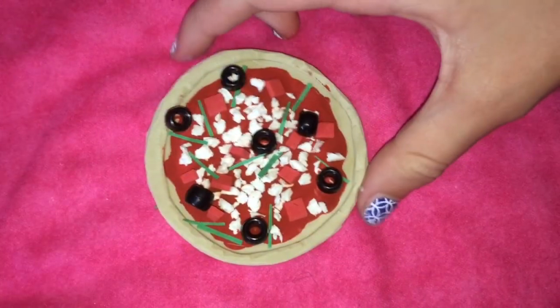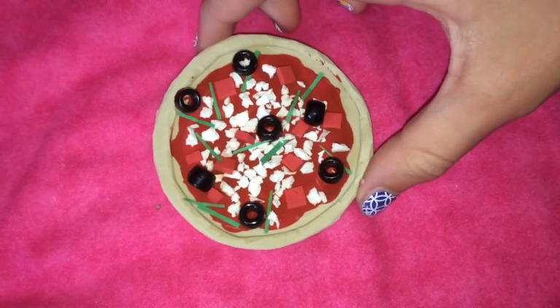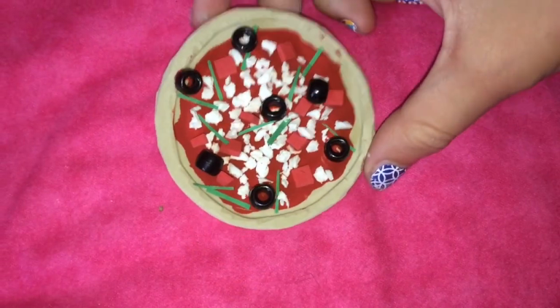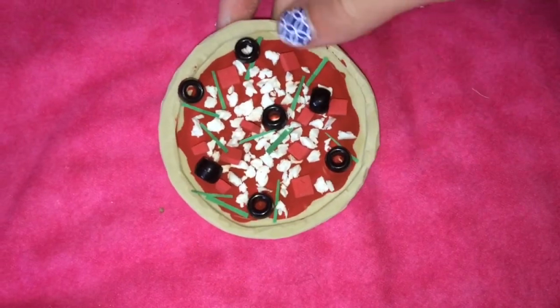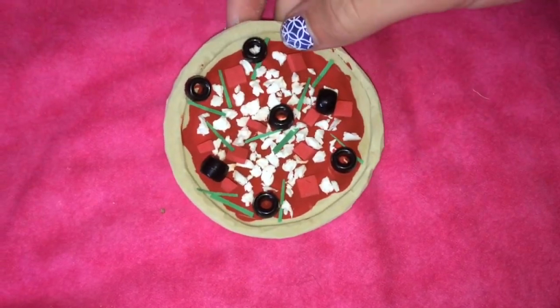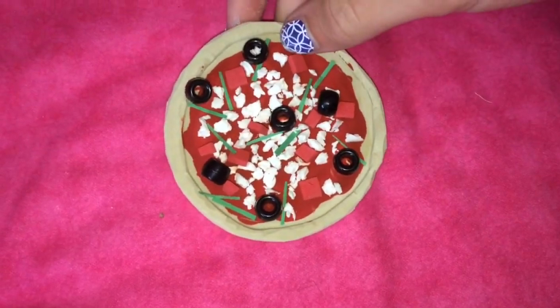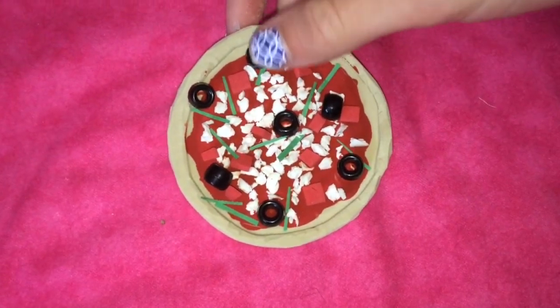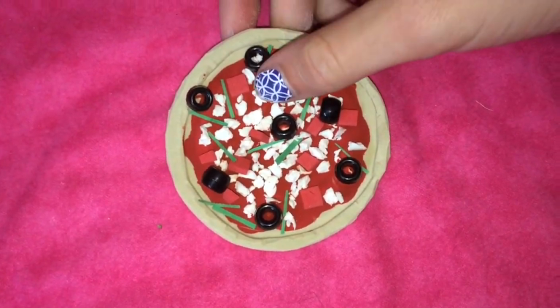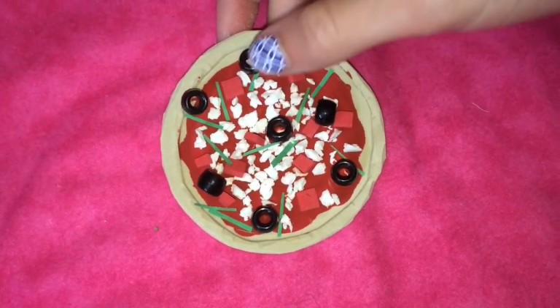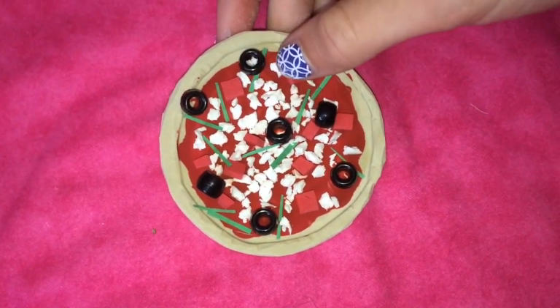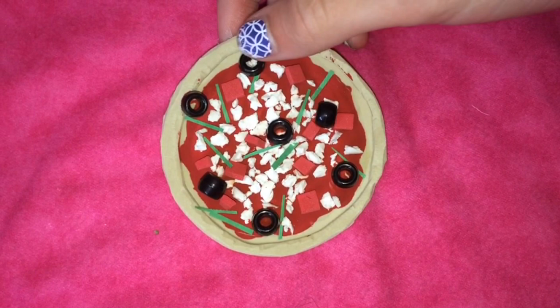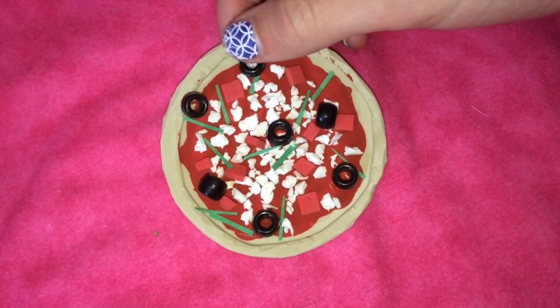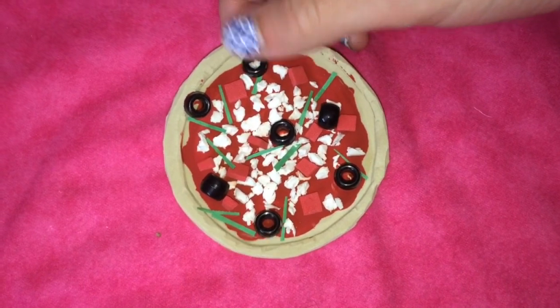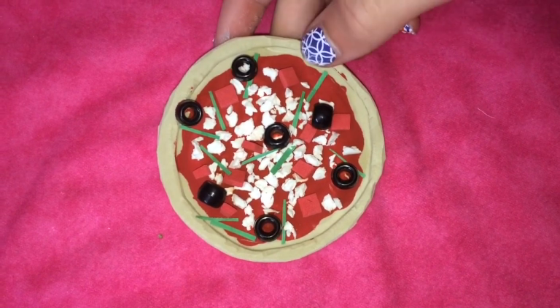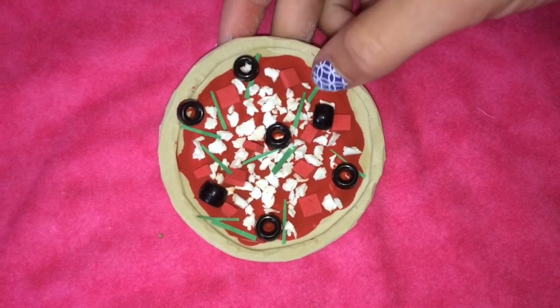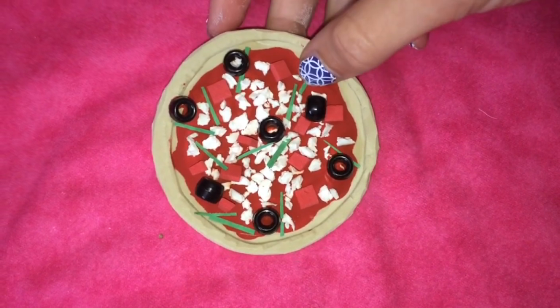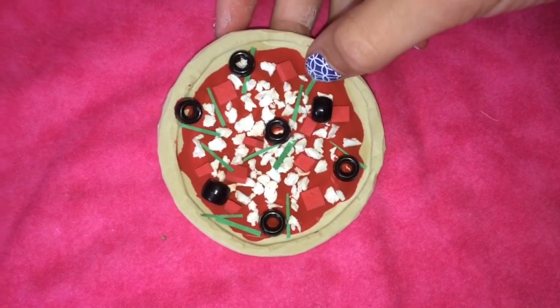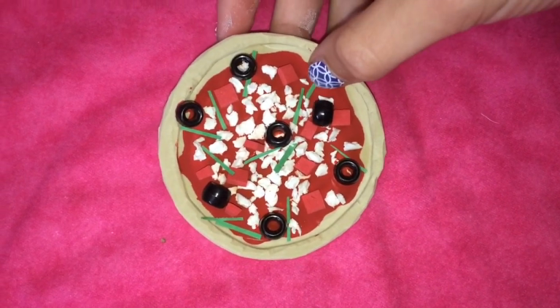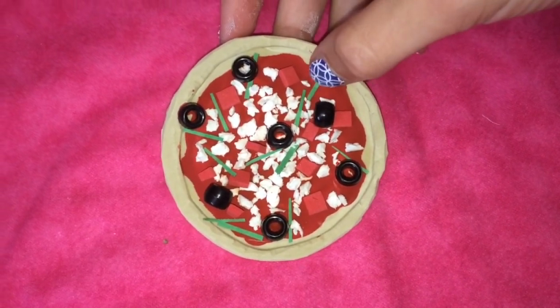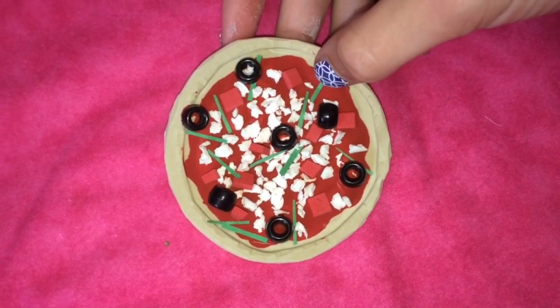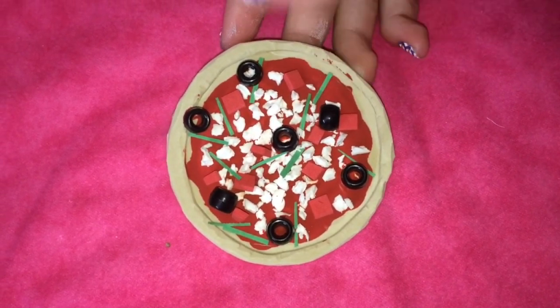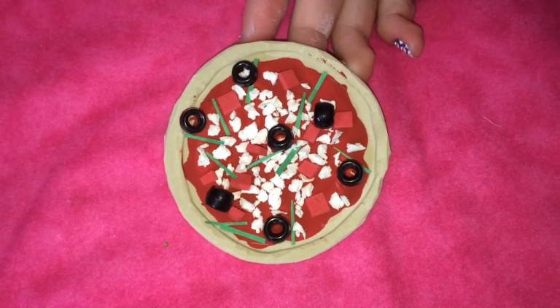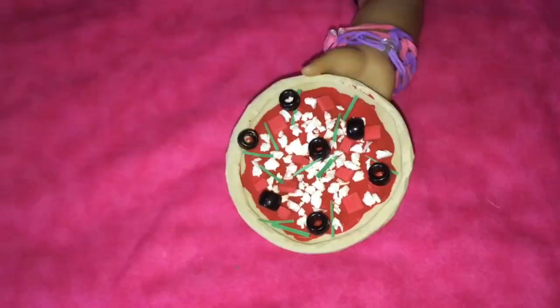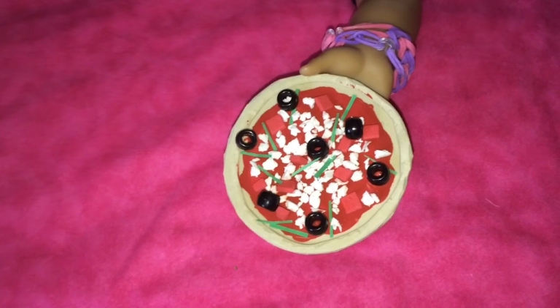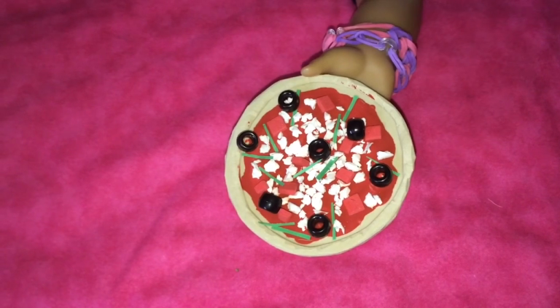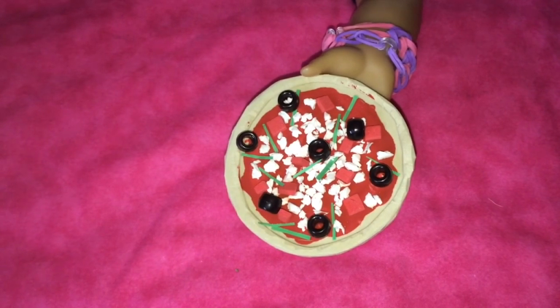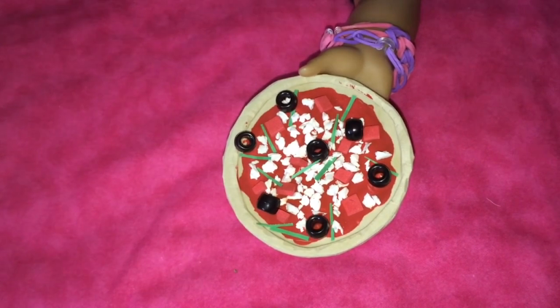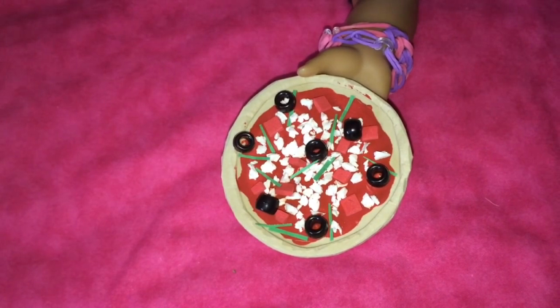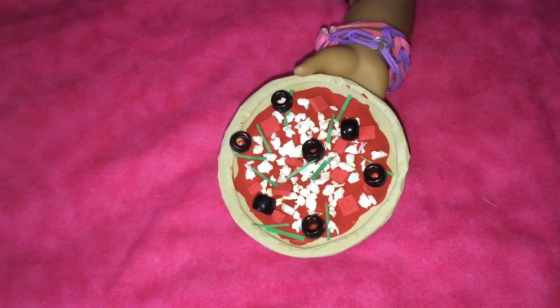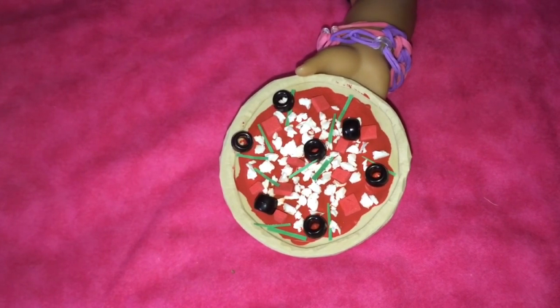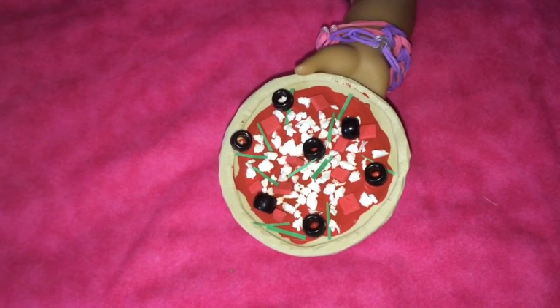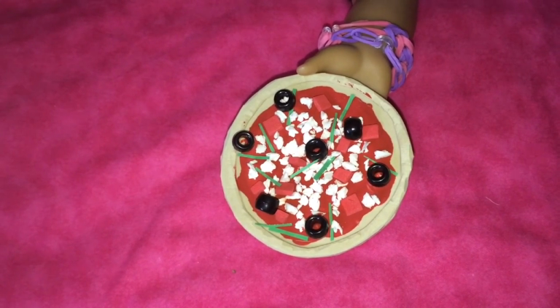Now we have a pizza with classic red sauce, cheese, tomato, black olives, and some little slivers of lettuce. As you can see, this is pizza for about two or three people.